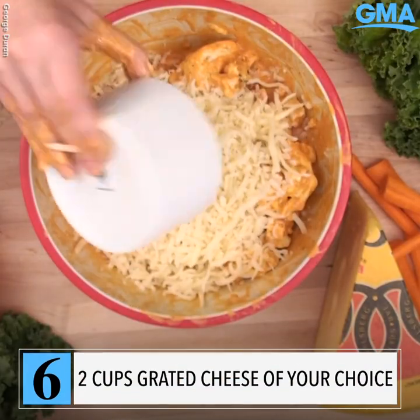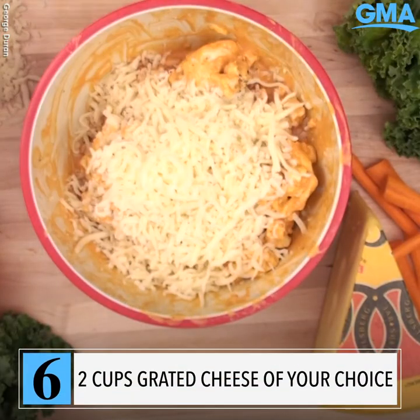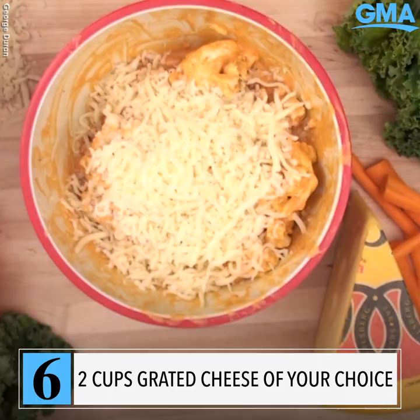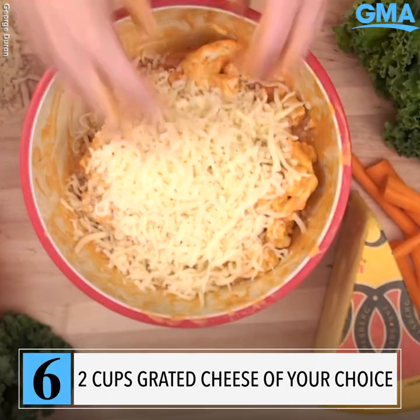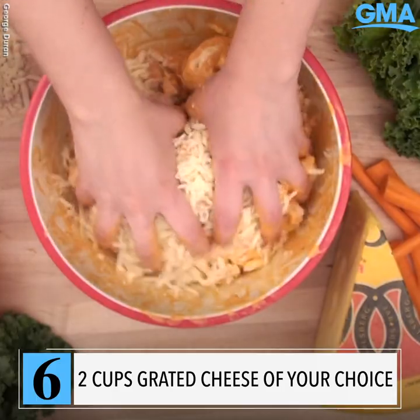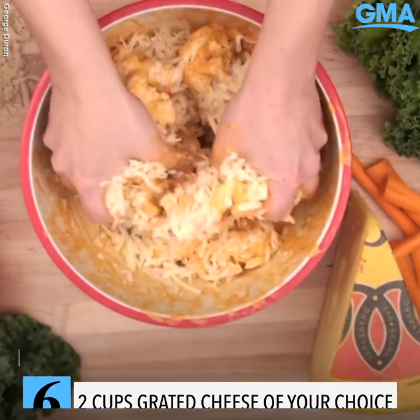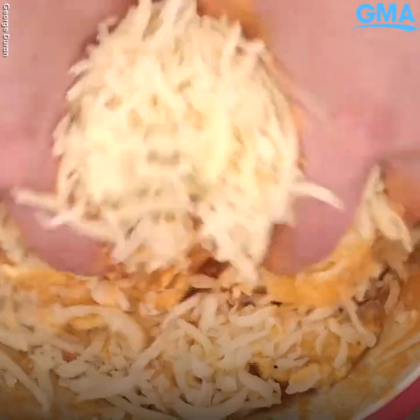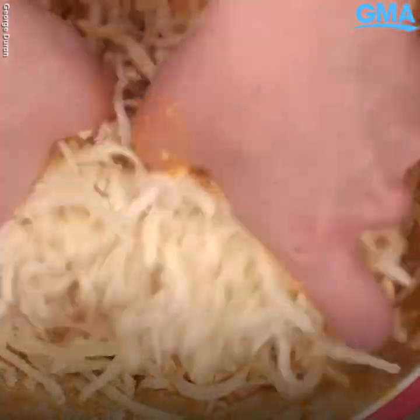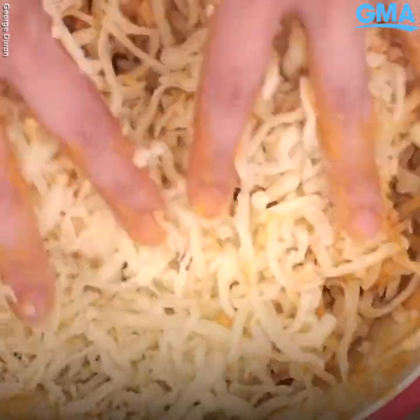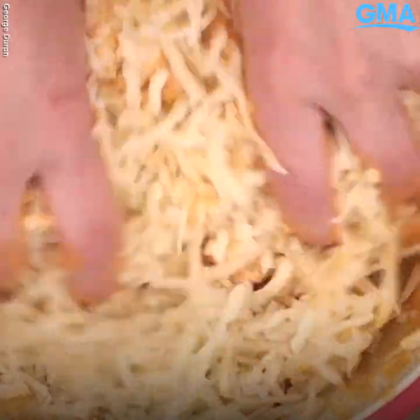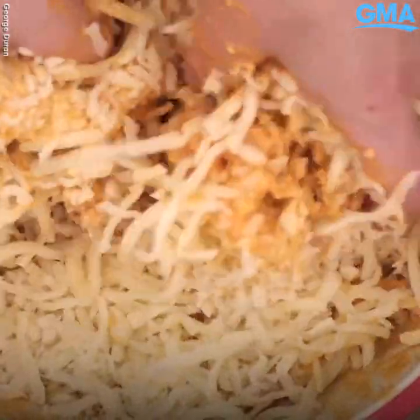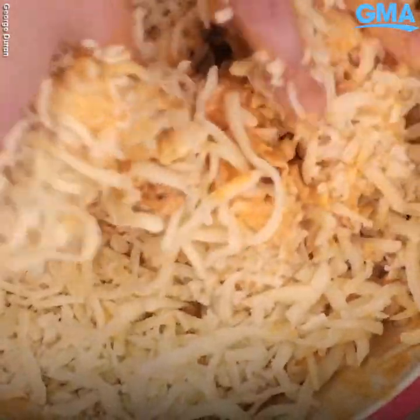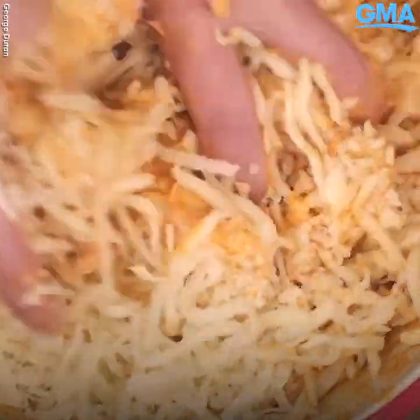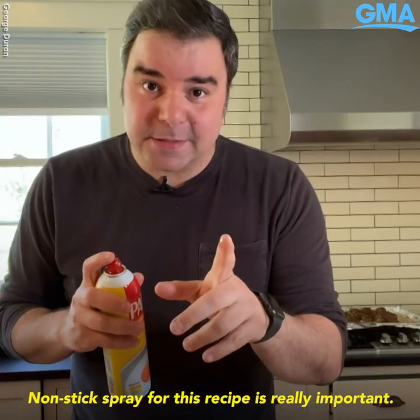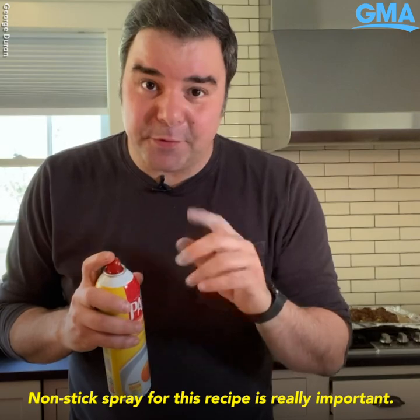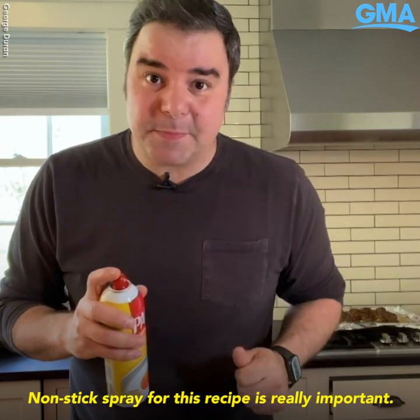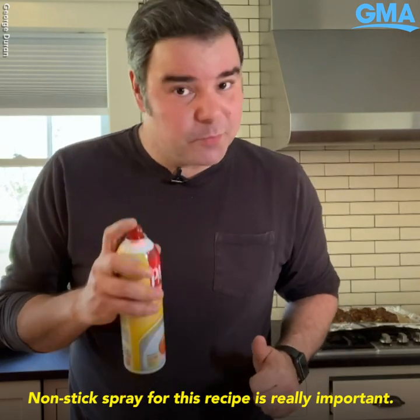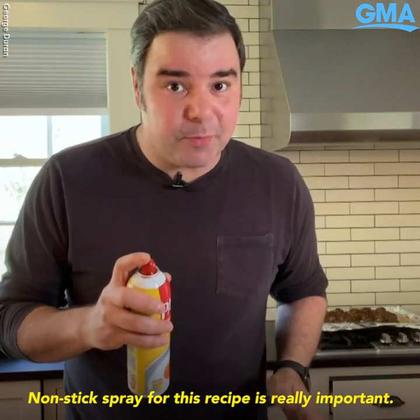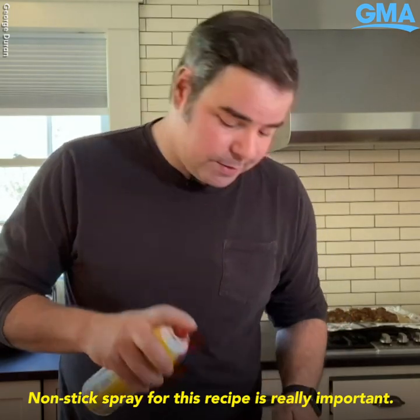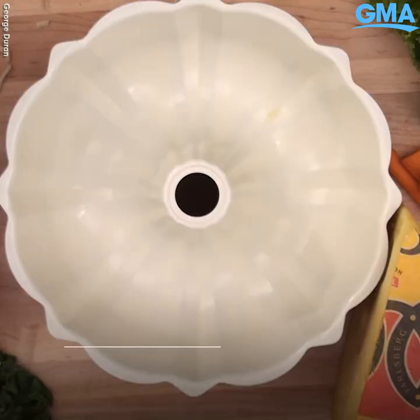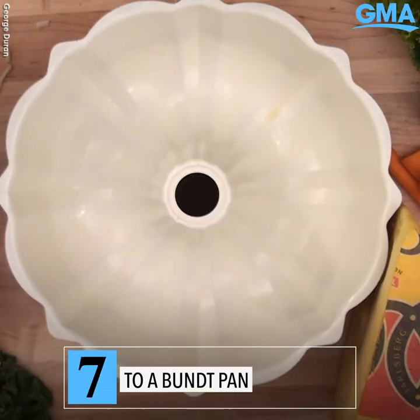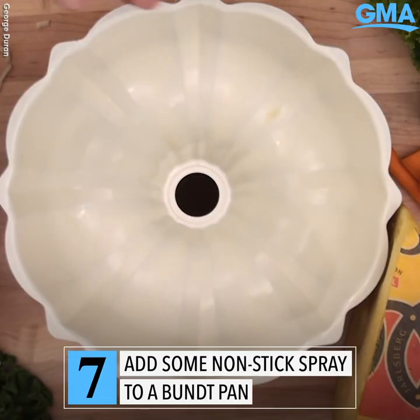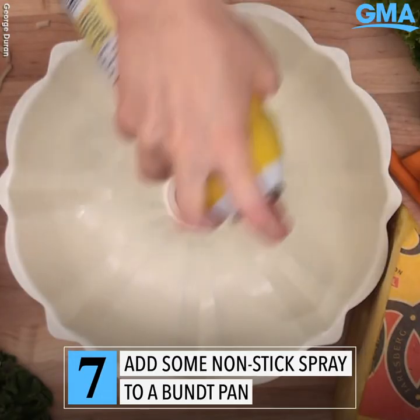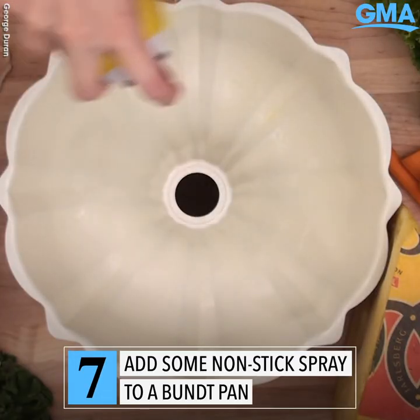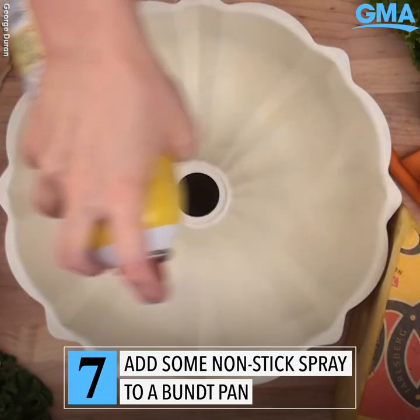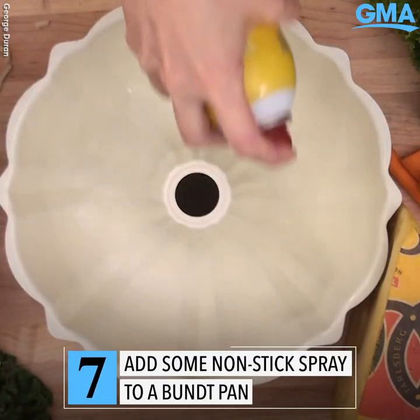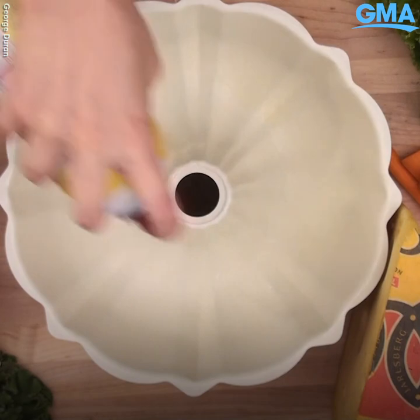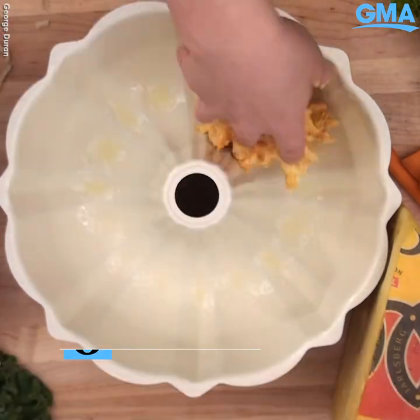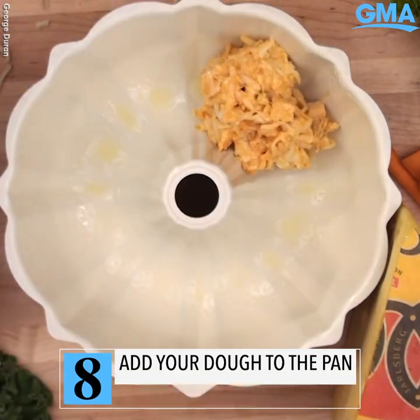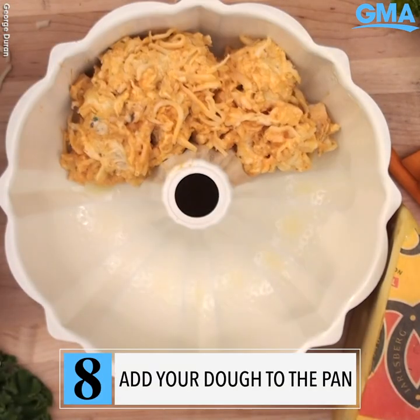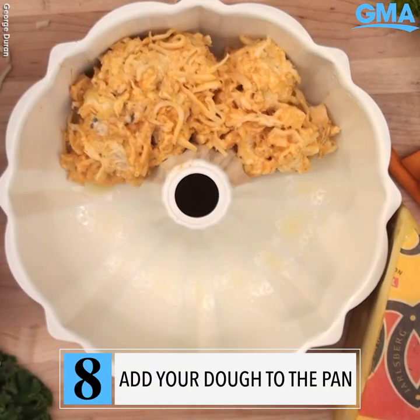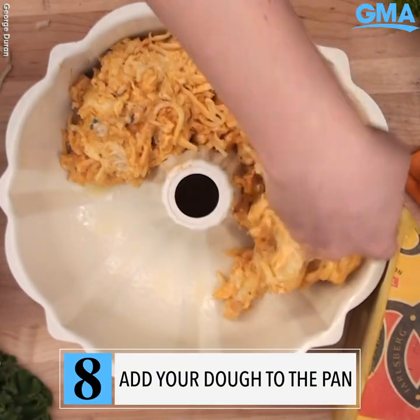Now it's time for the cheese. I like to use mozzarella, but almost any cheese will work just fine for this recipe — you want it nice and gooey. Non-stick spray is really important here. Evenly fill out that Bundt cake pan.